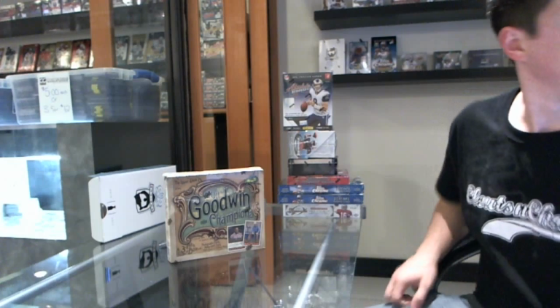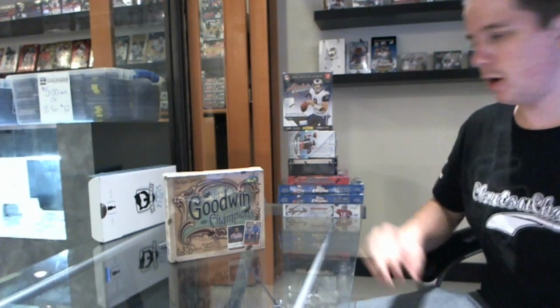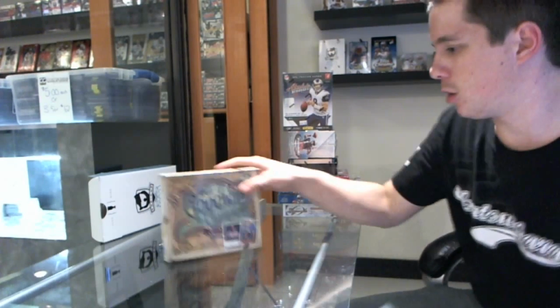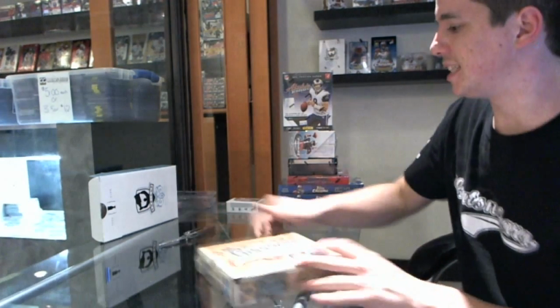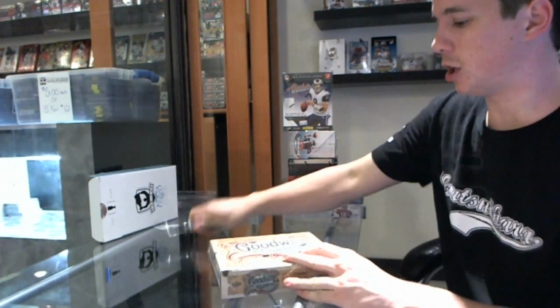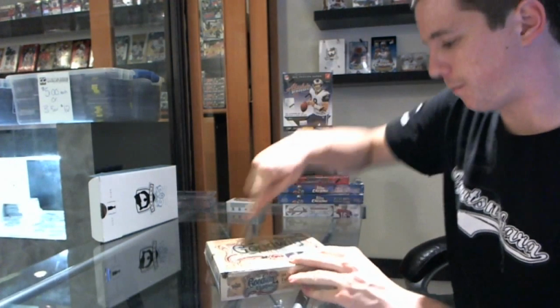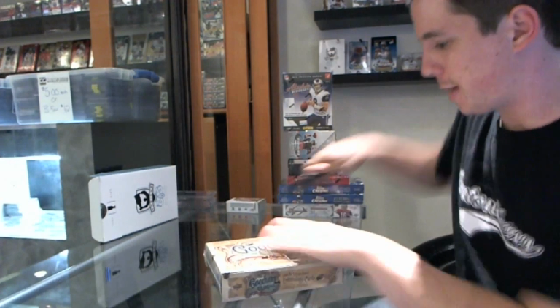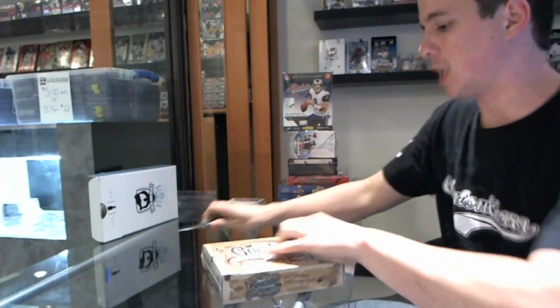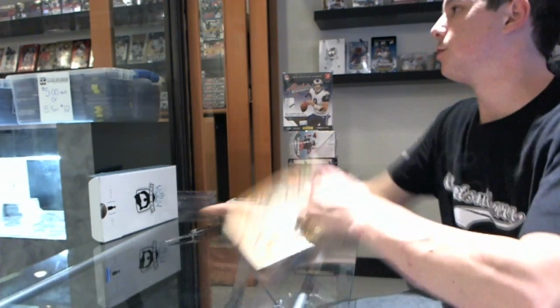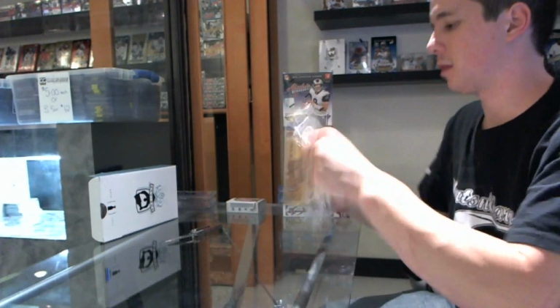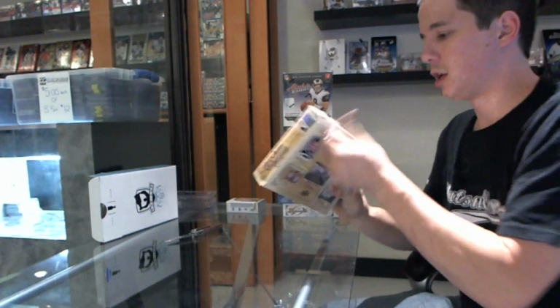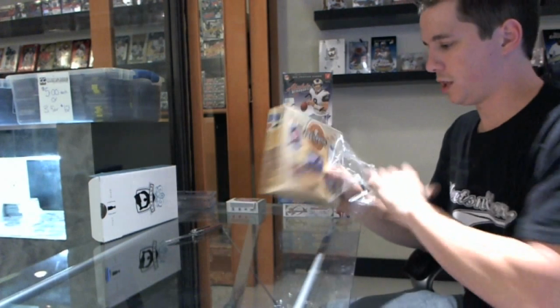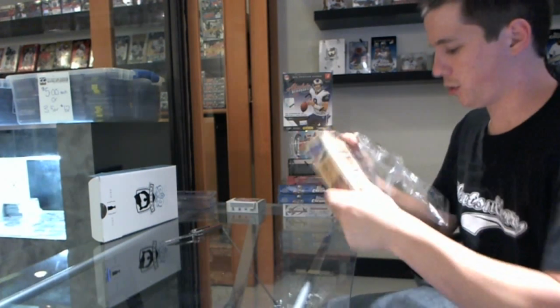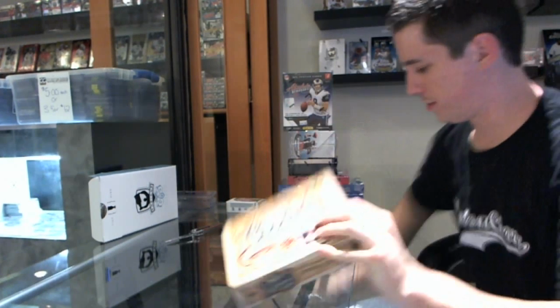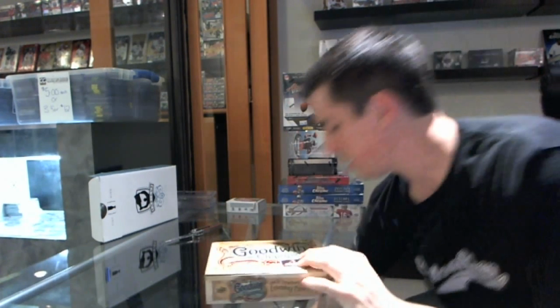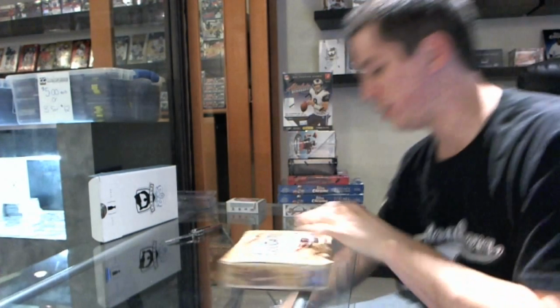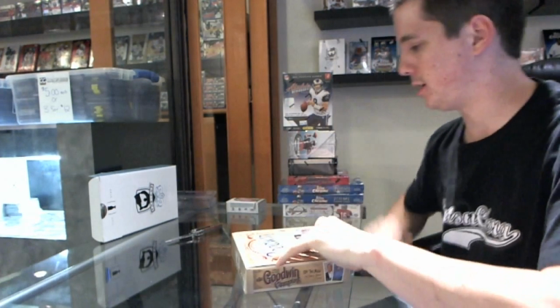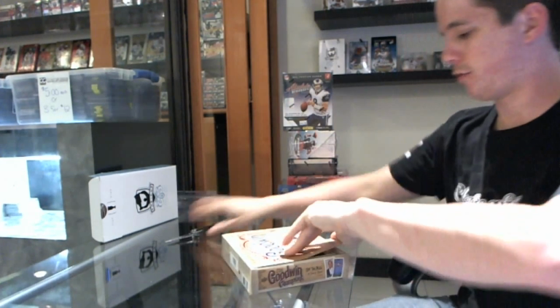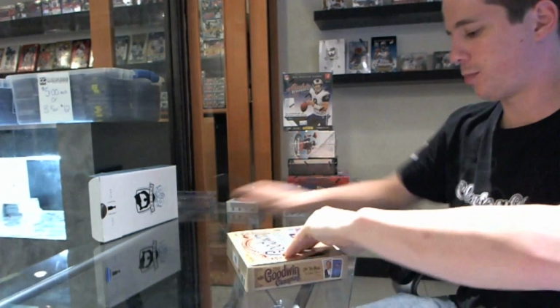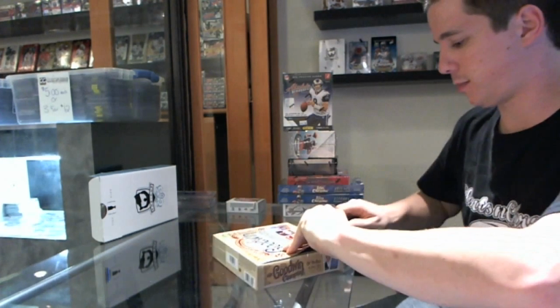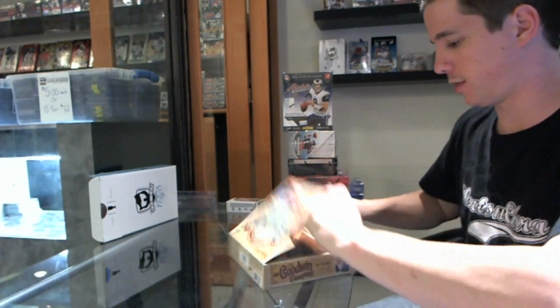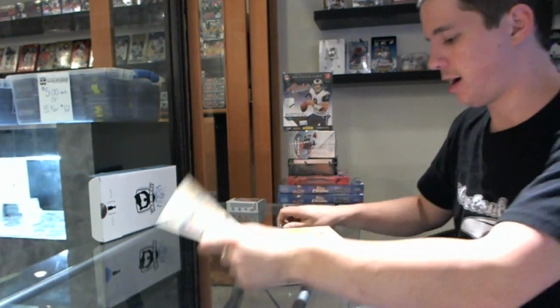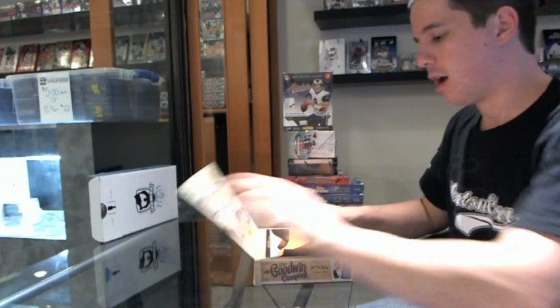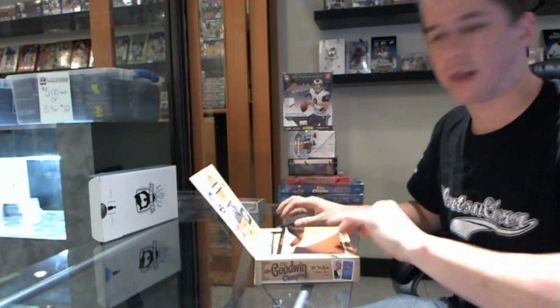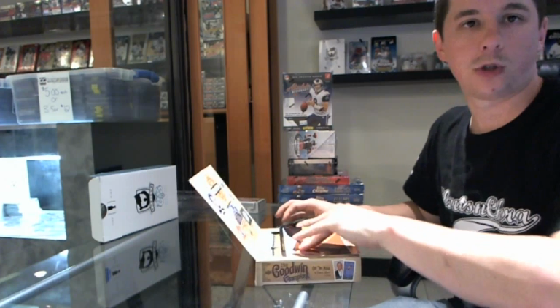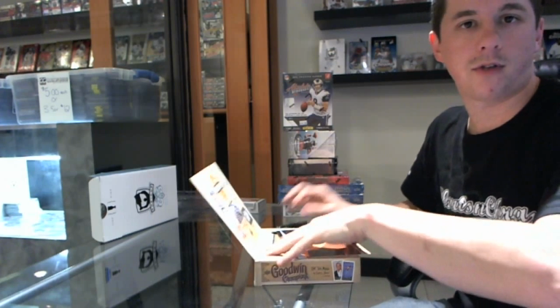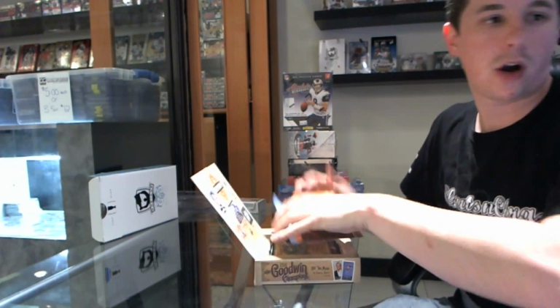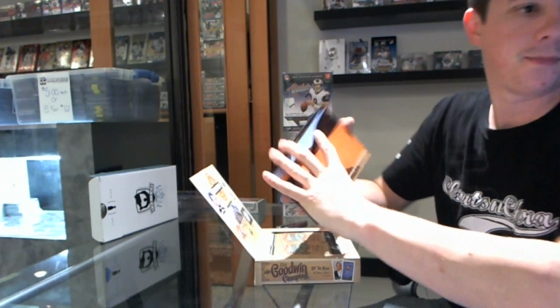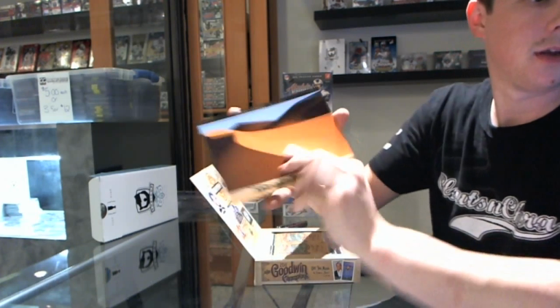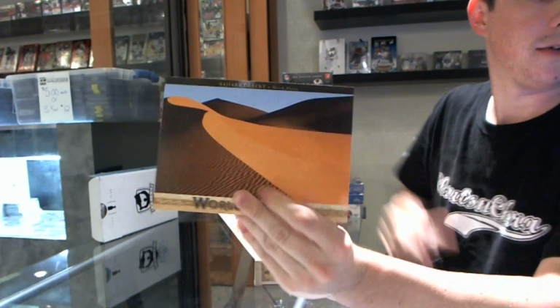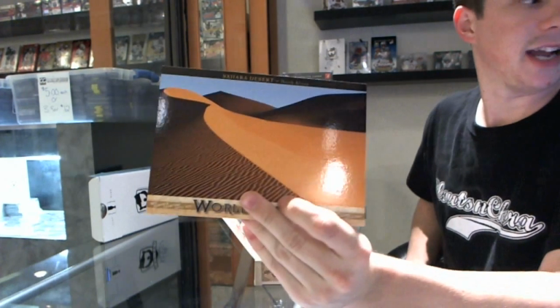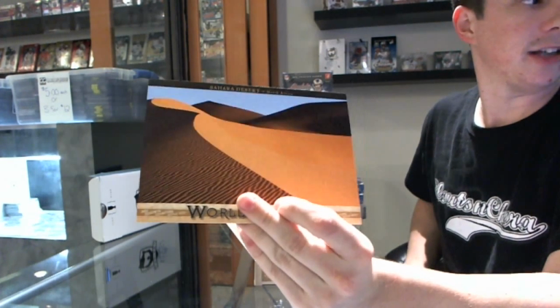All right, here we go — Jason Decker's free box, 2011 Goodwin Champion that he won from group break number 475. We got the World Traveler card of the Sahara Desert.